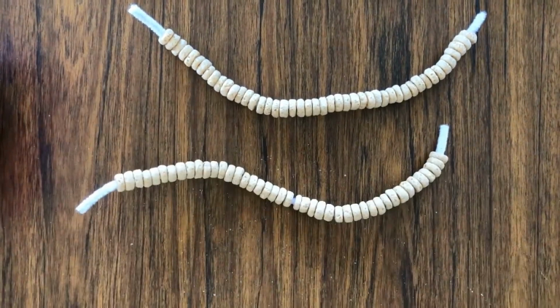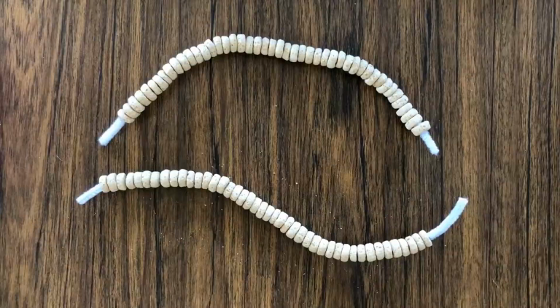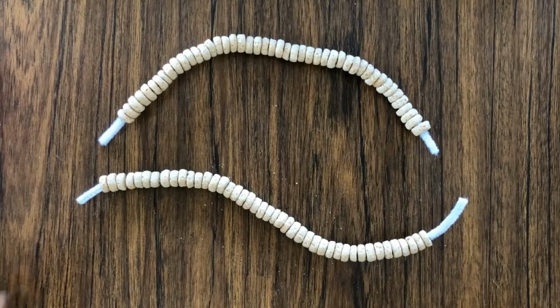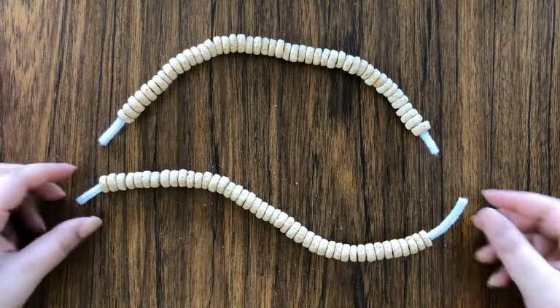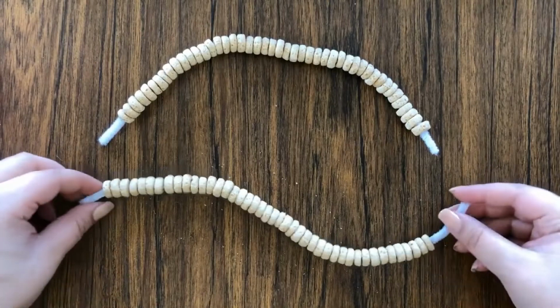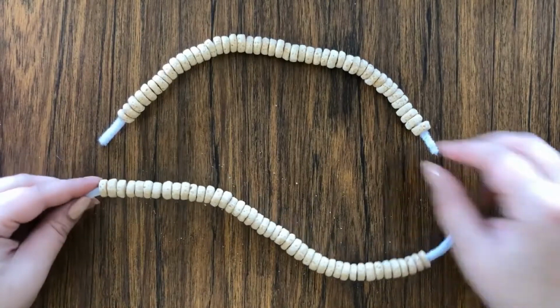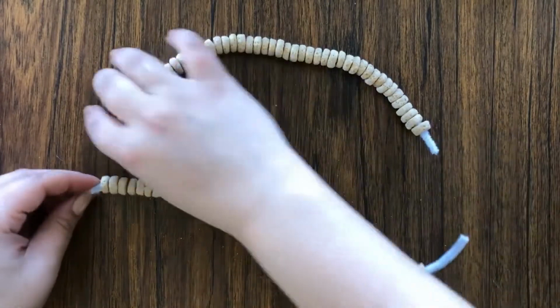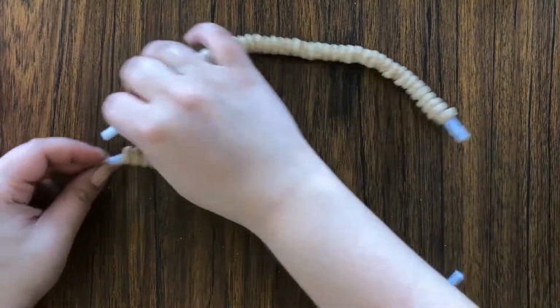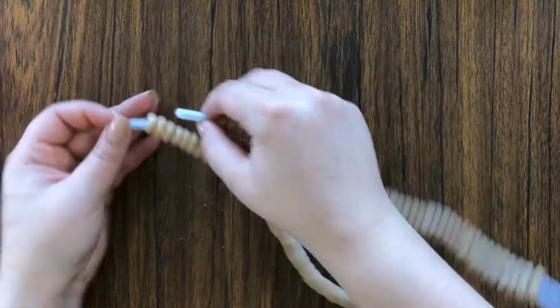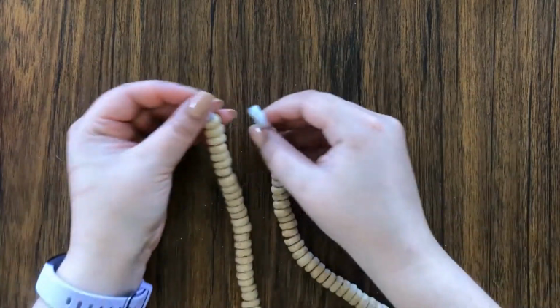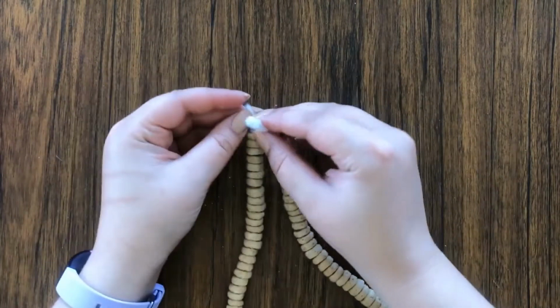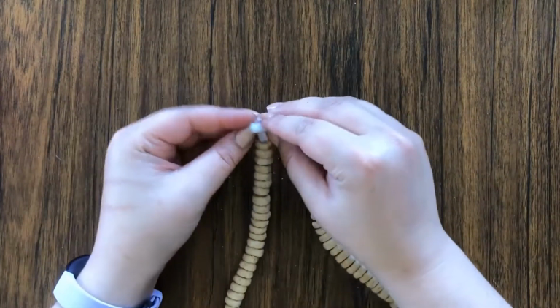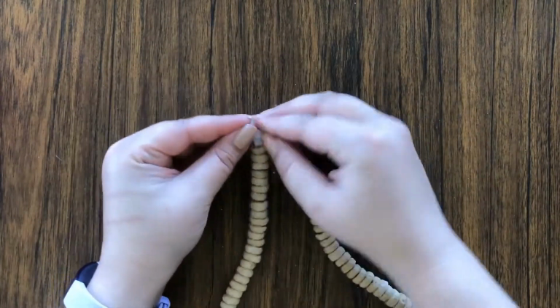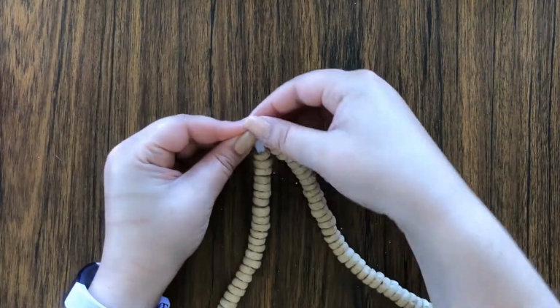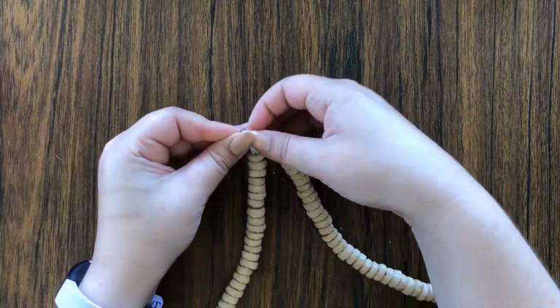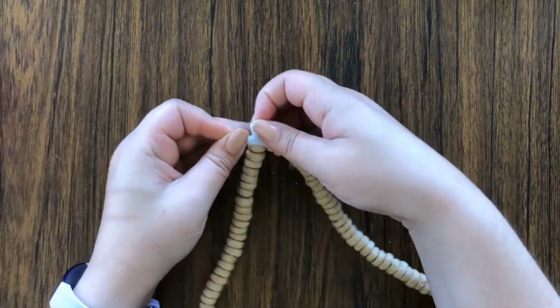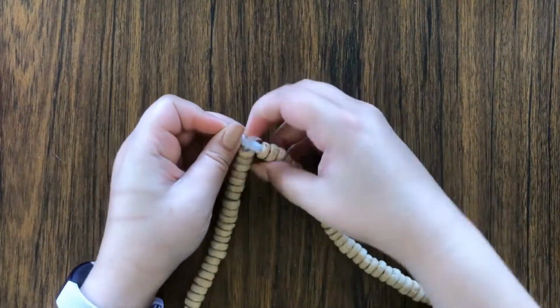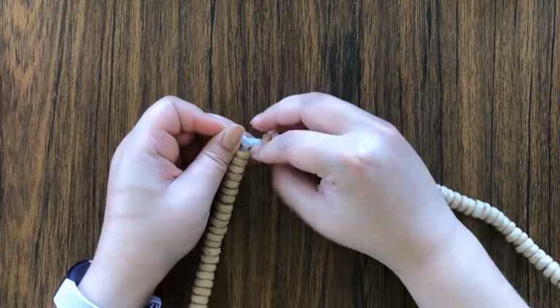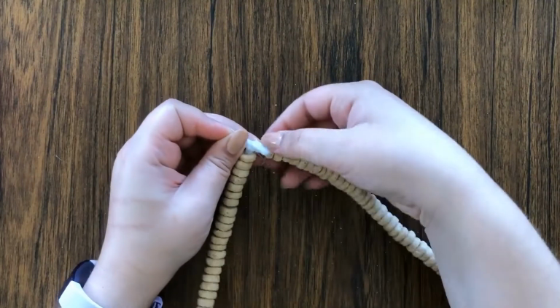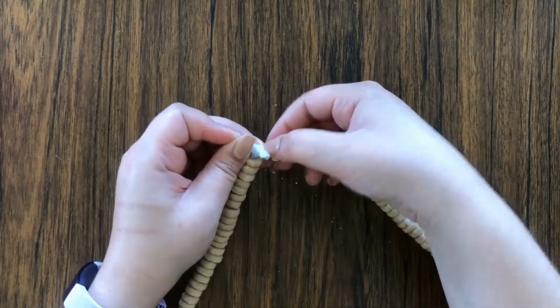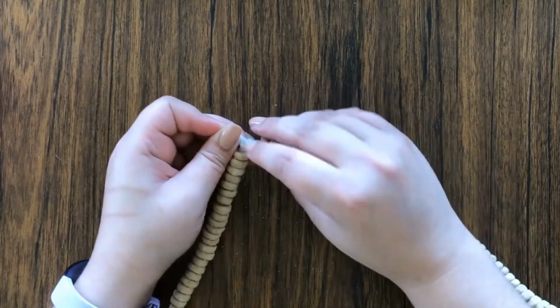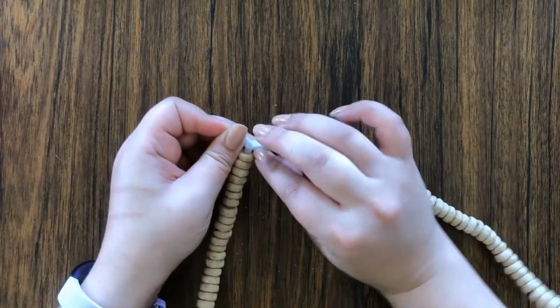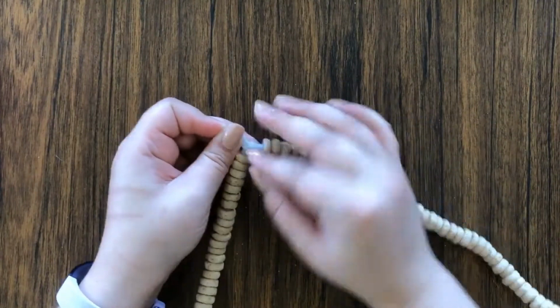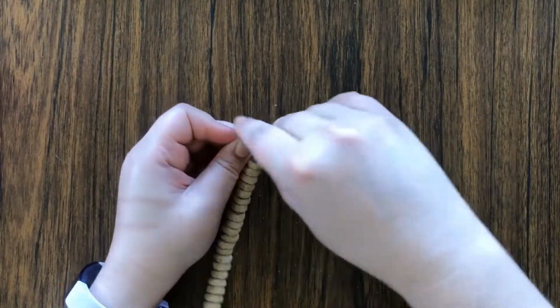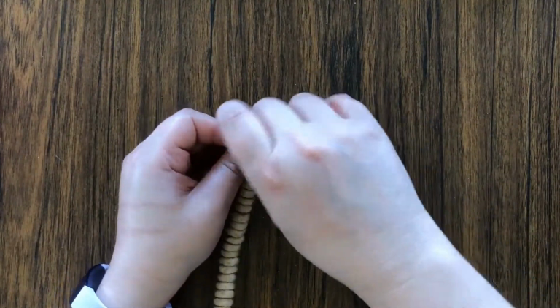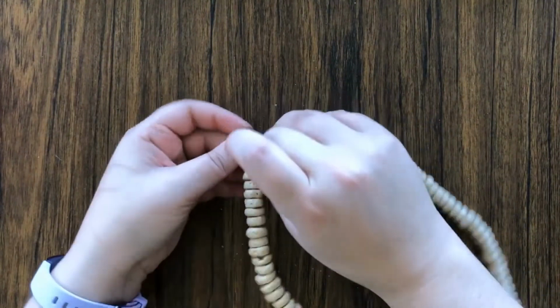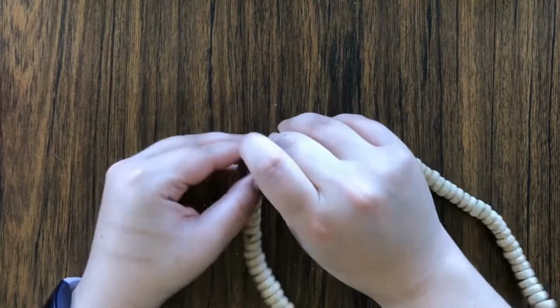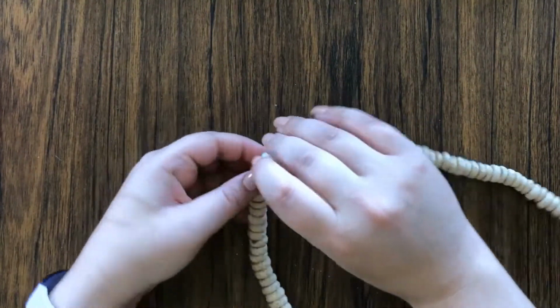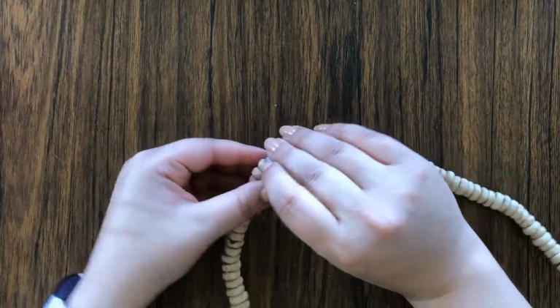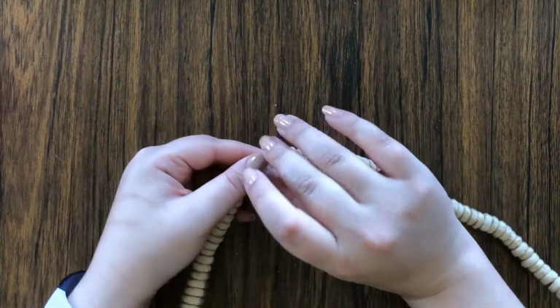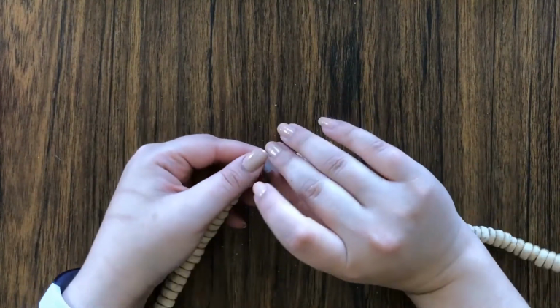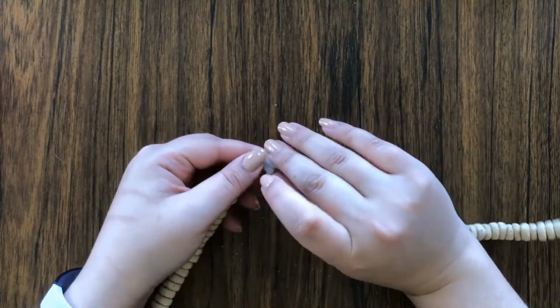Now that you have your two pipe cleaners, you are going to twist both ends of them together so that you essentially have a circle.